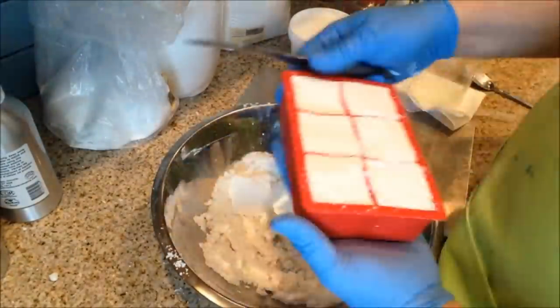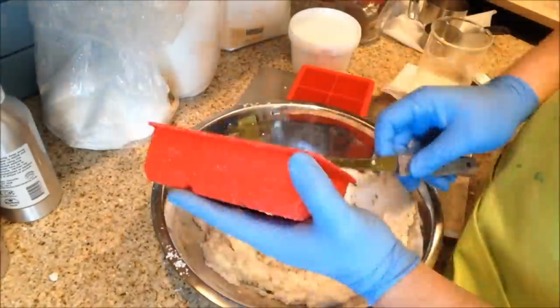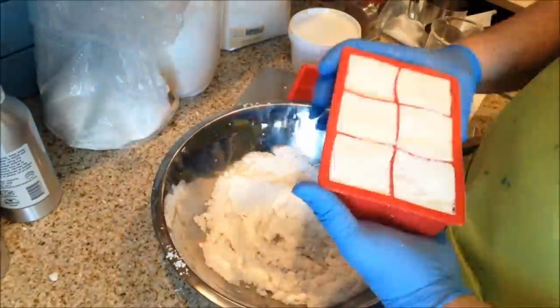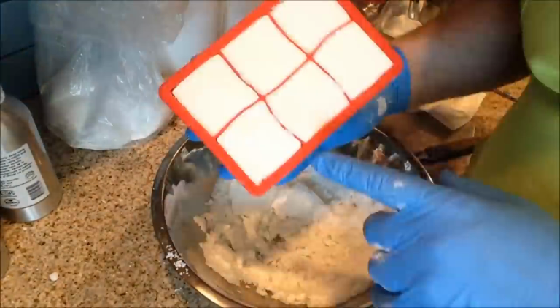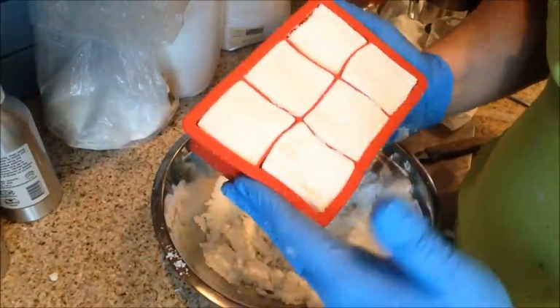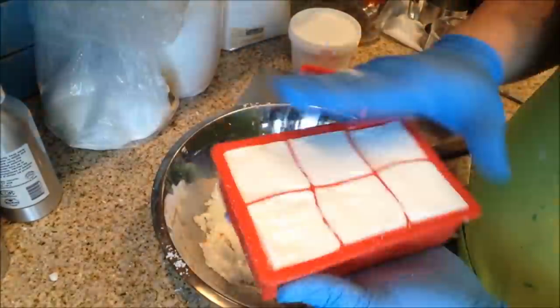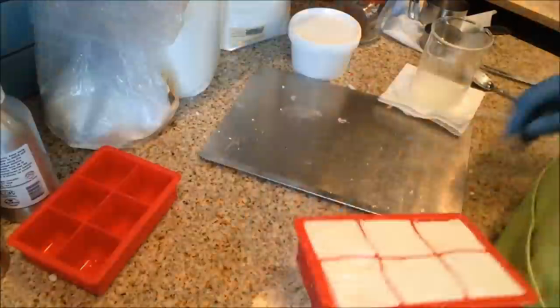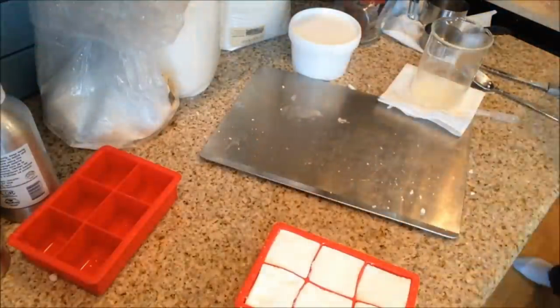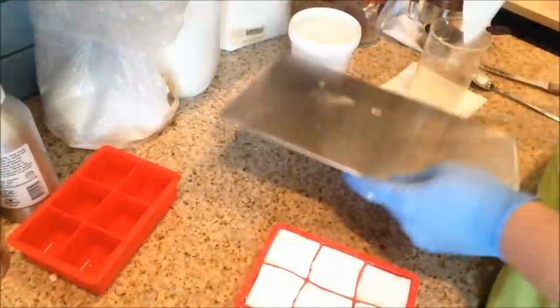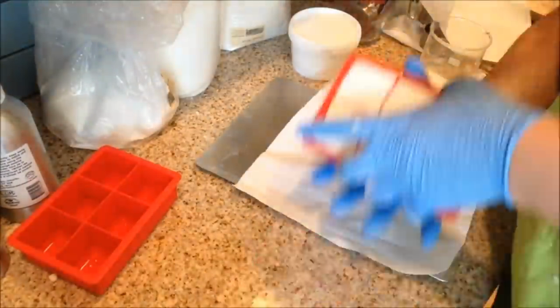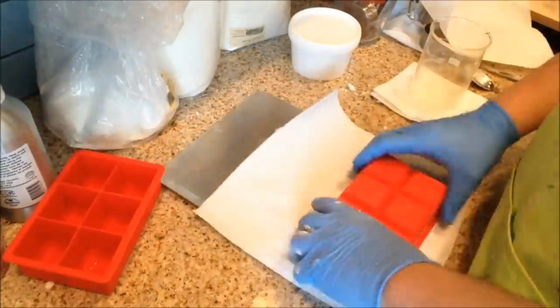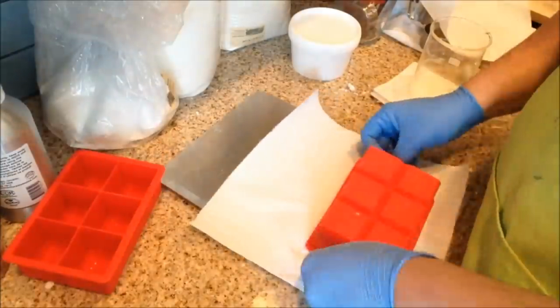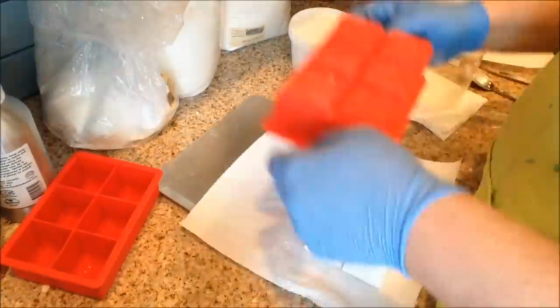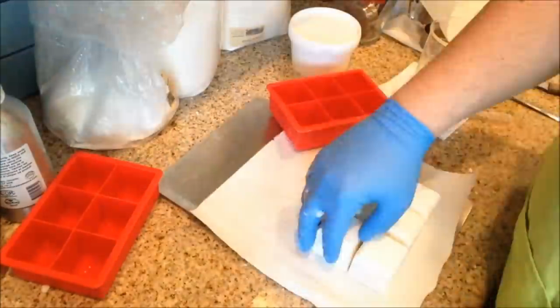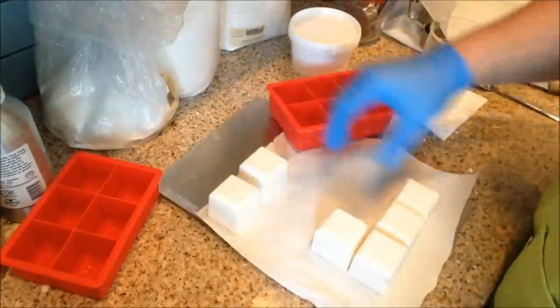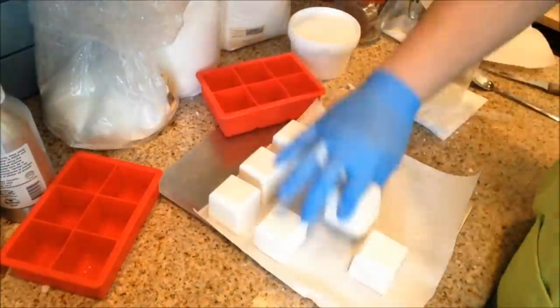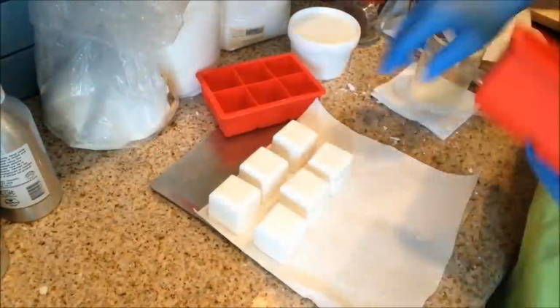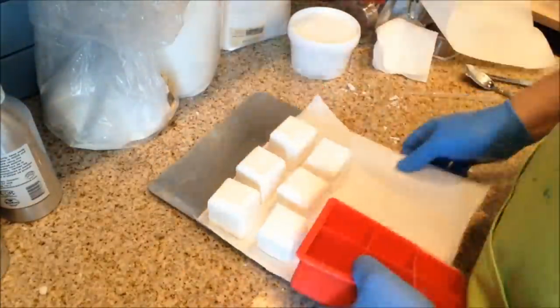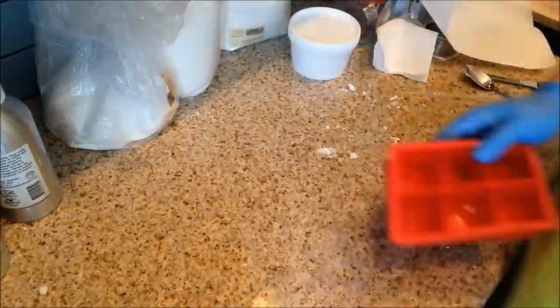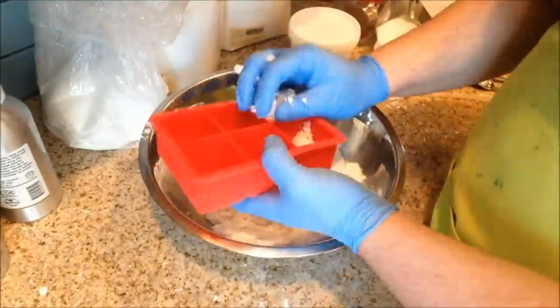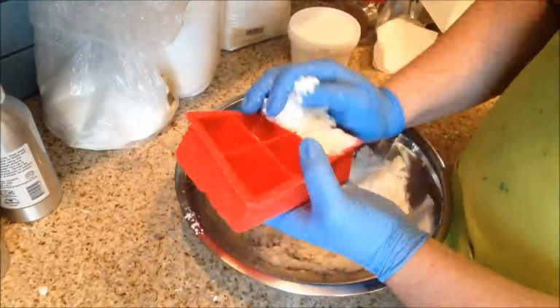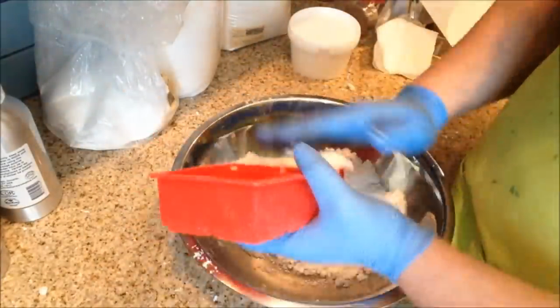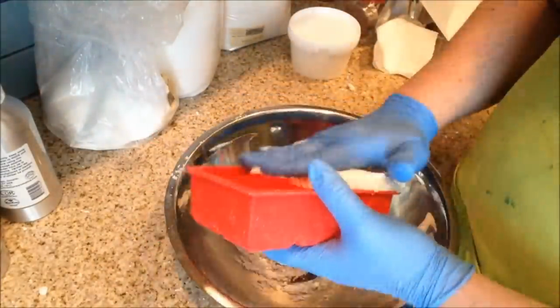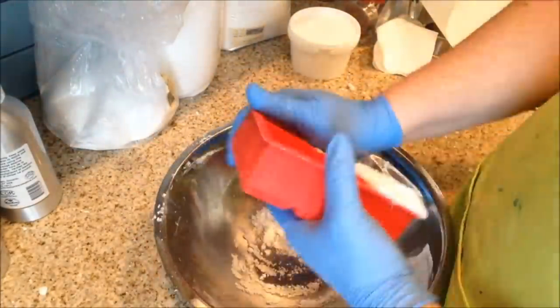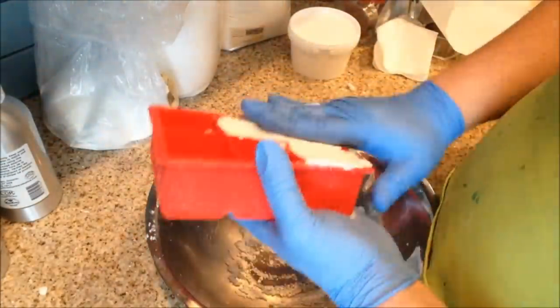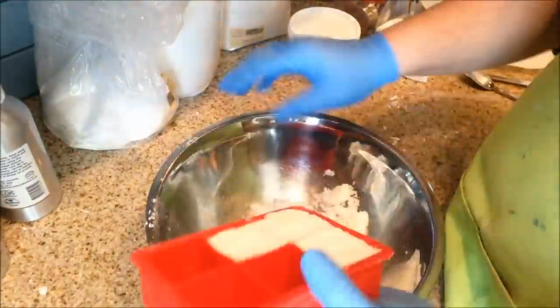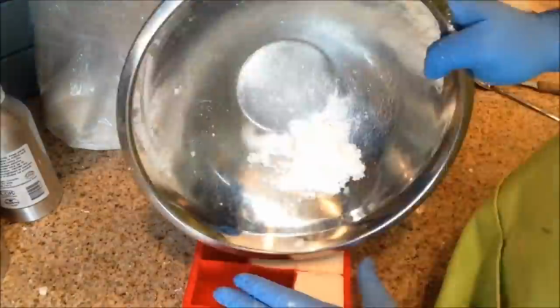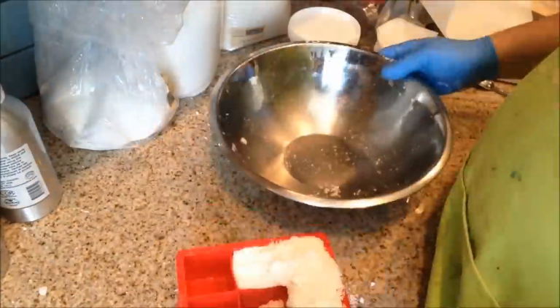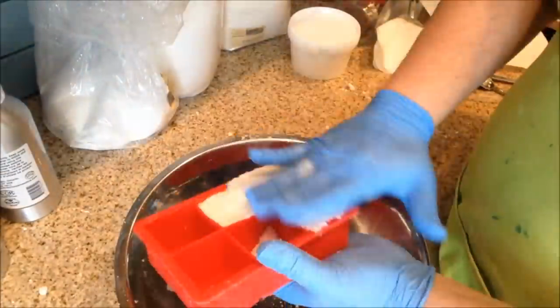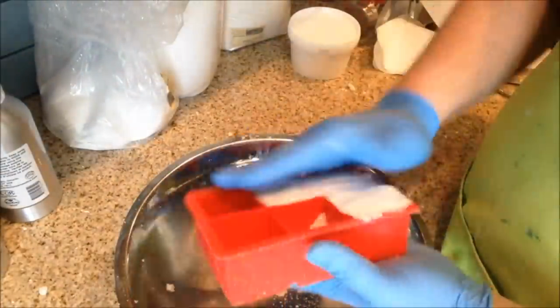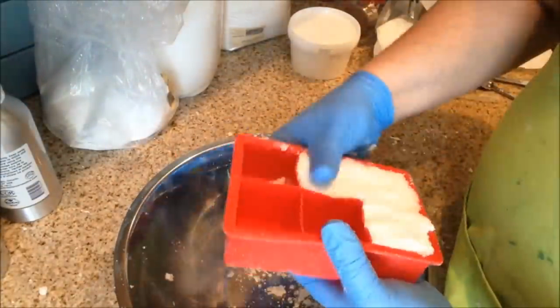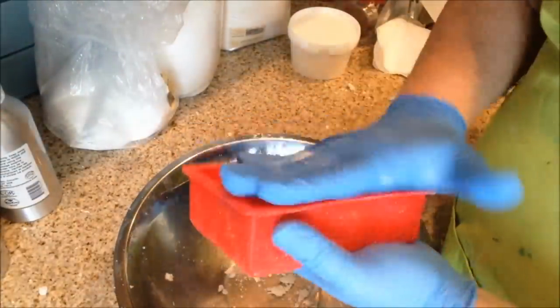Finally, I use a knife to smooth out the tops. They didn't come out perfect — they're not perfect cubes, some of the sides came out a little bit wavier than others — but I was generally pretty happy. Then I put them aside to dry.